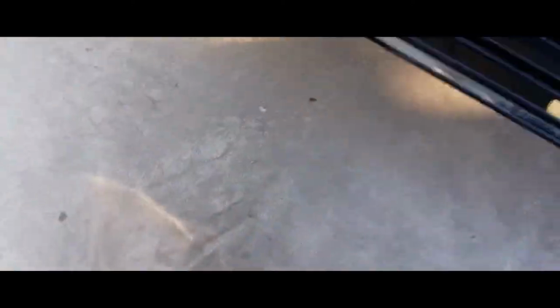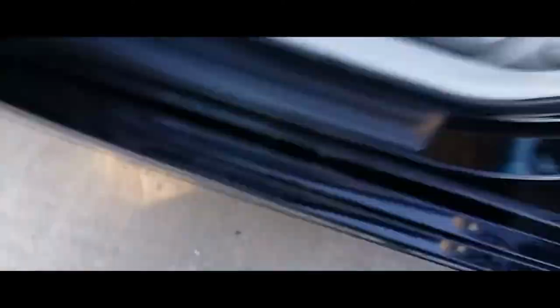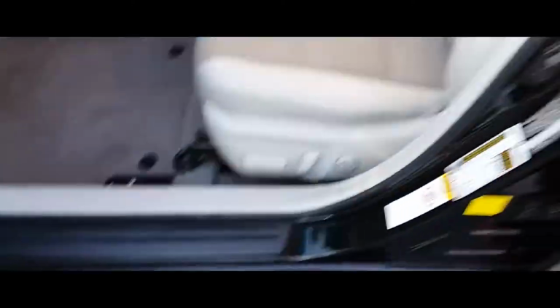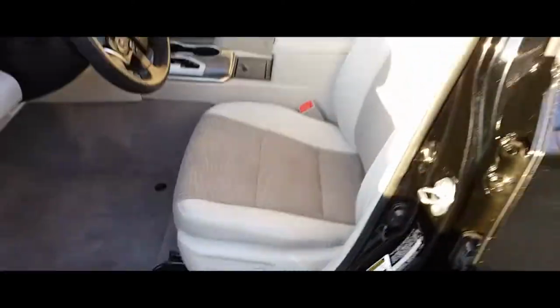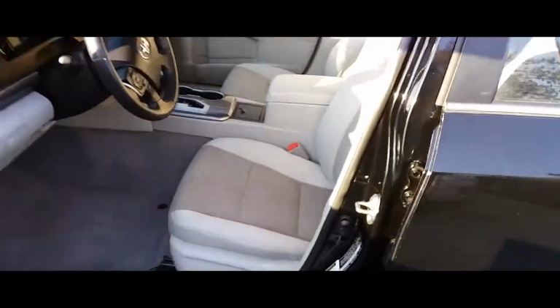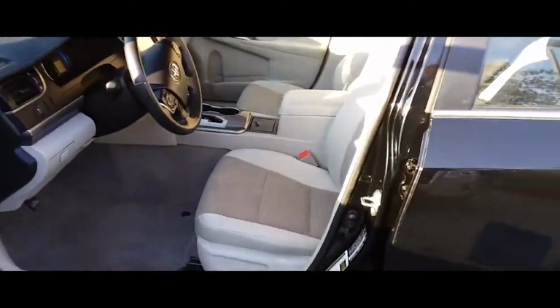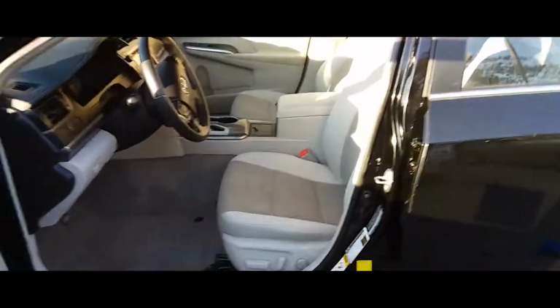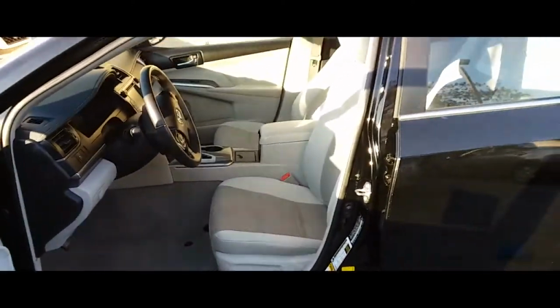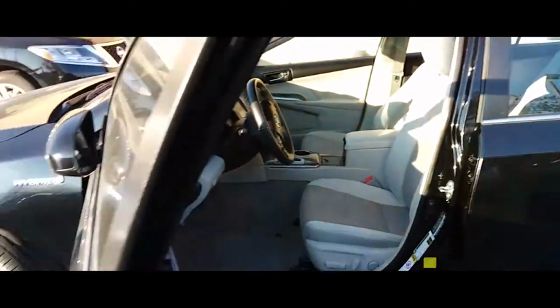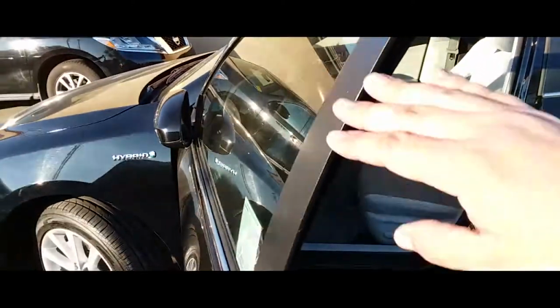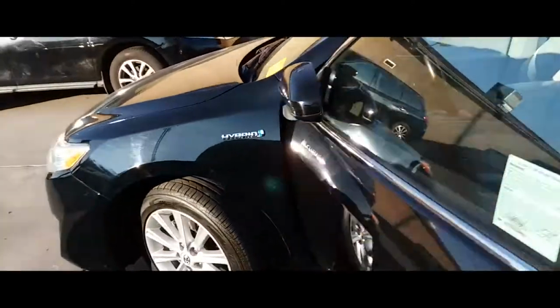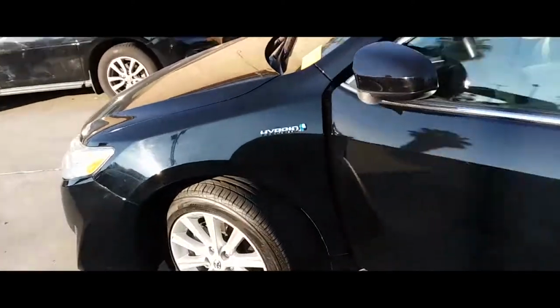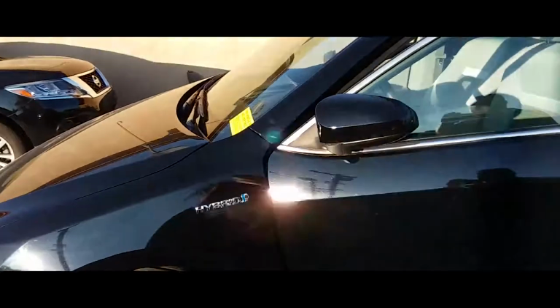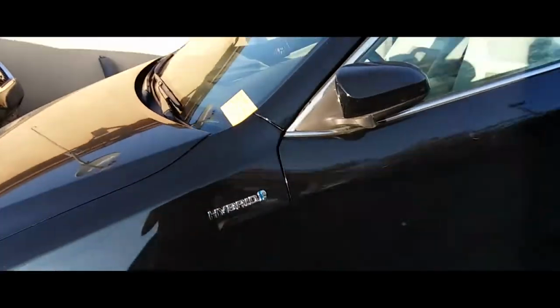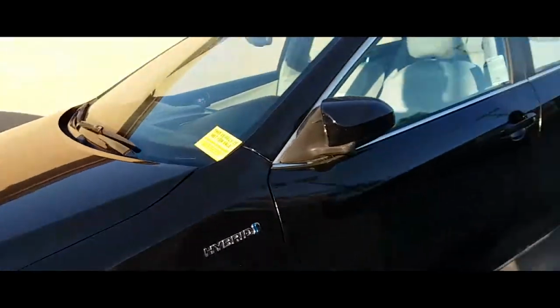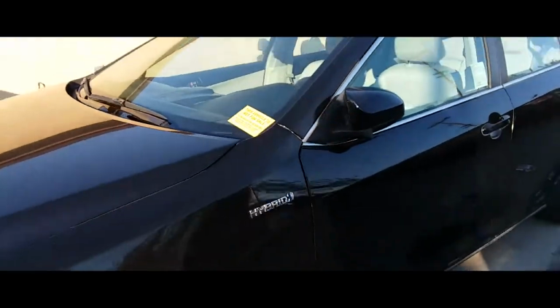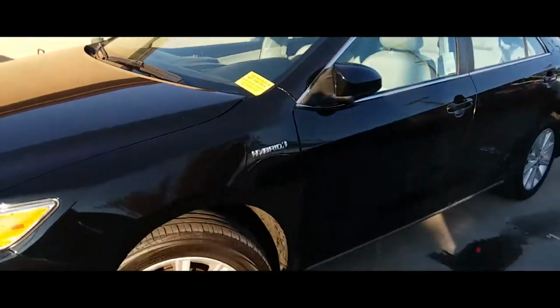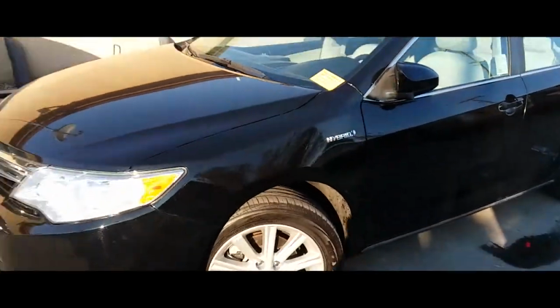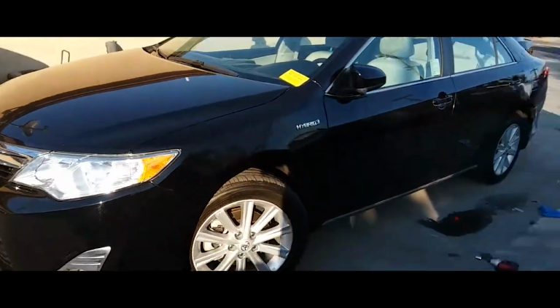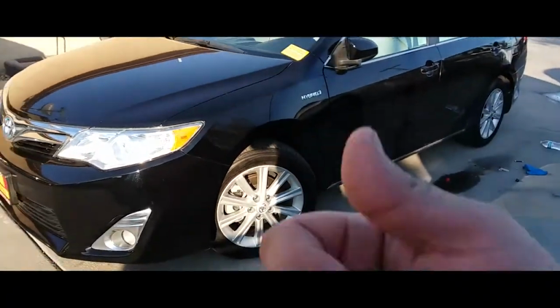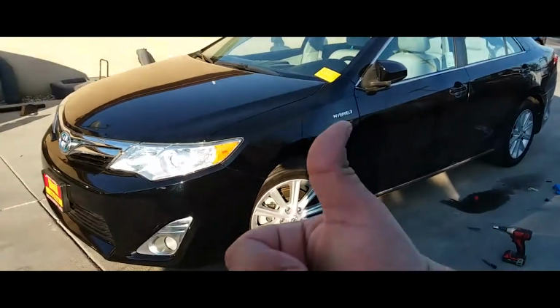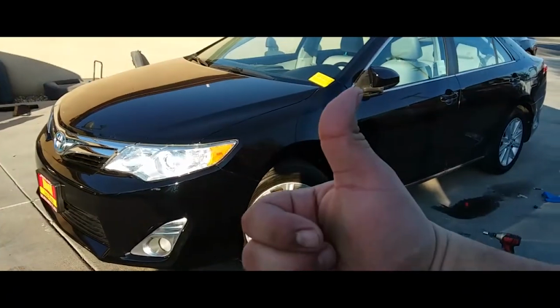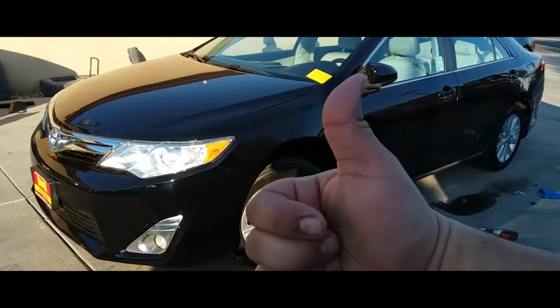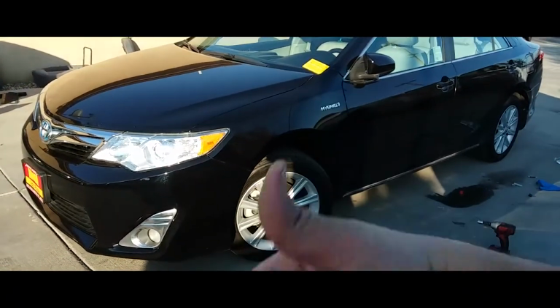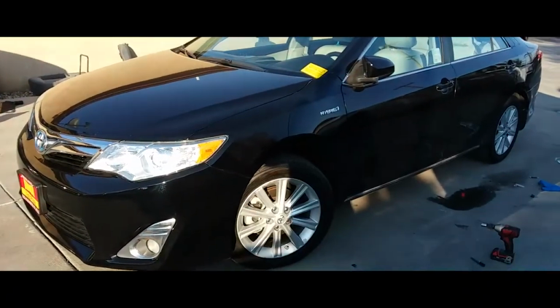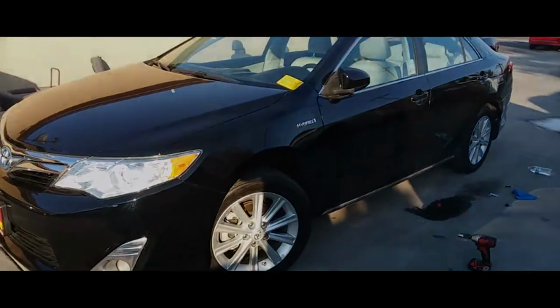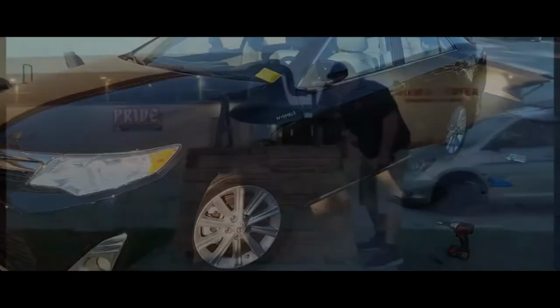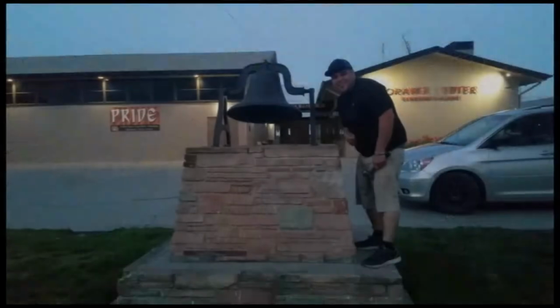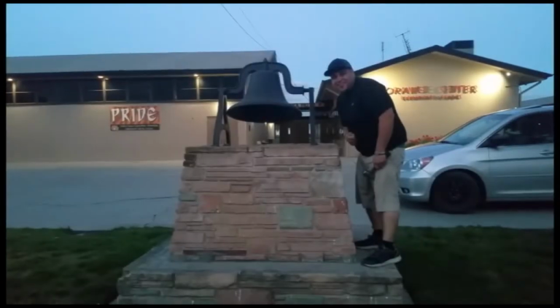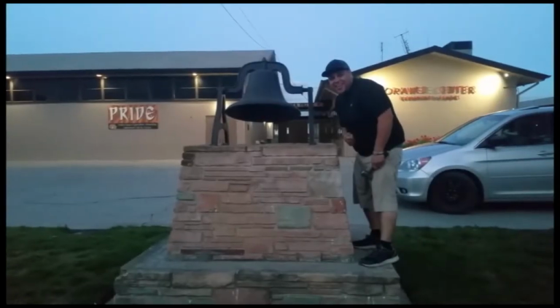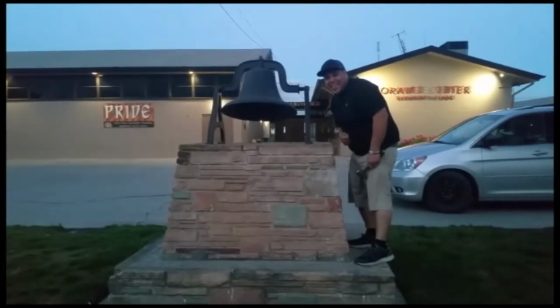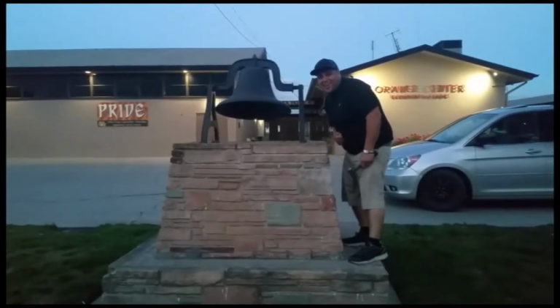And there it is — that's how you install the driver's seat on a 2015 Toyota Camry. Thank you for watching, like and subscribe, and don't forget to hit that bell.